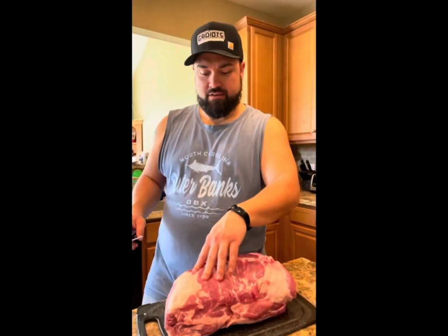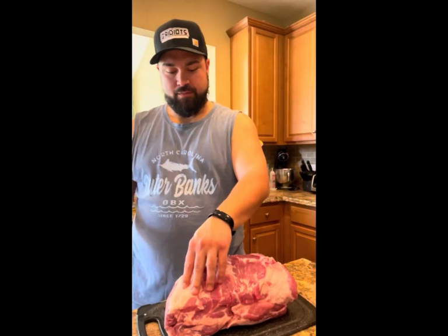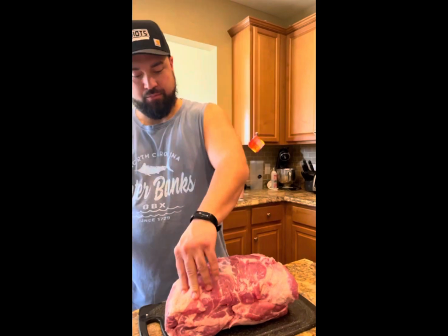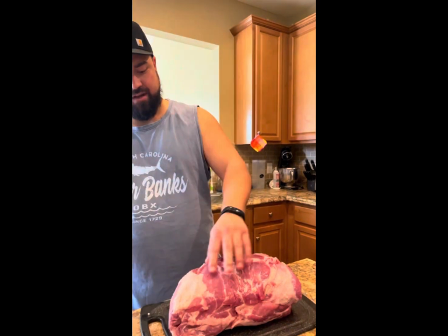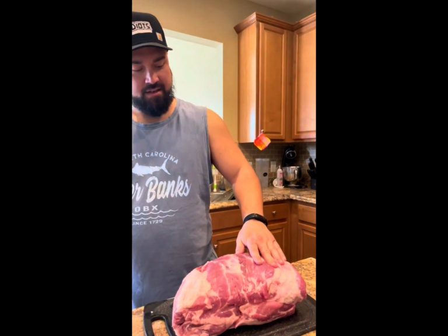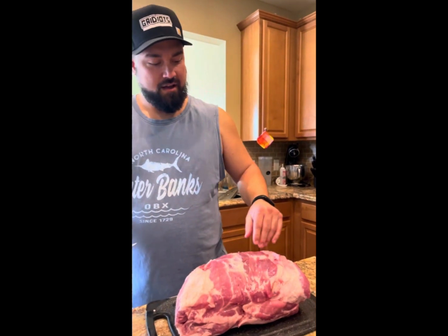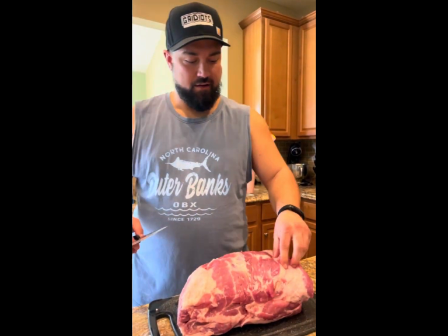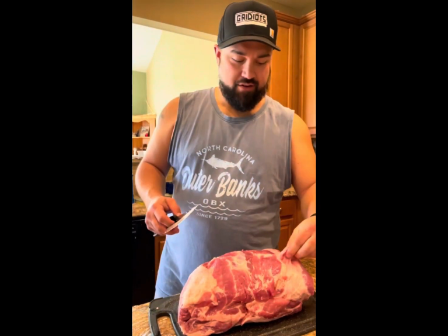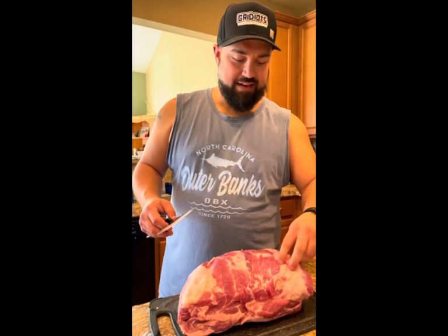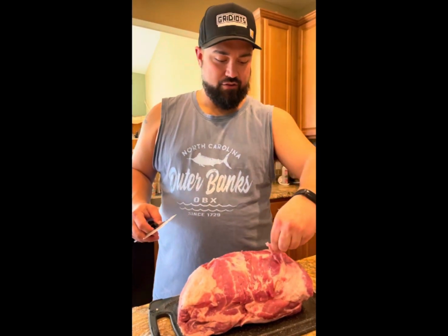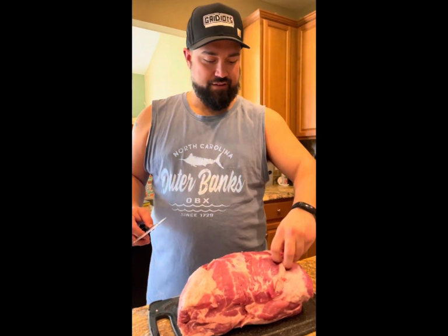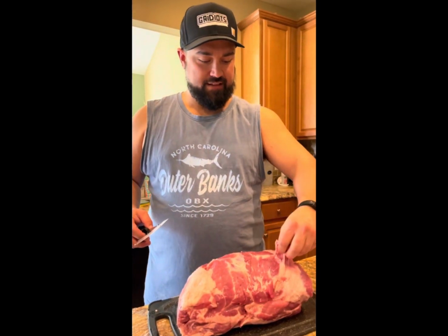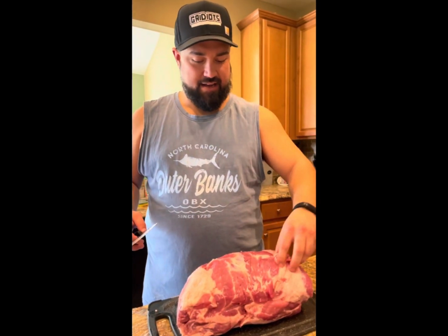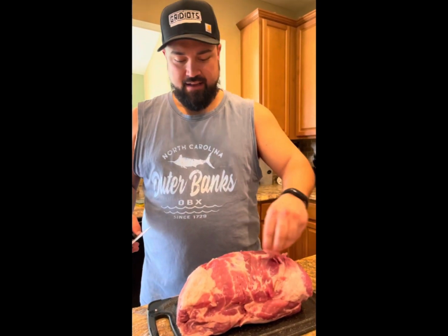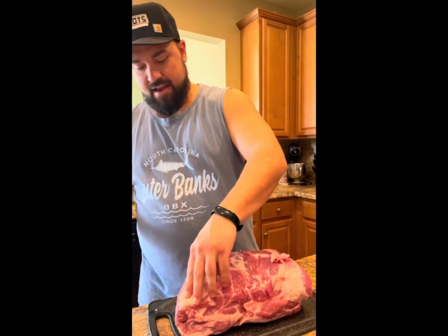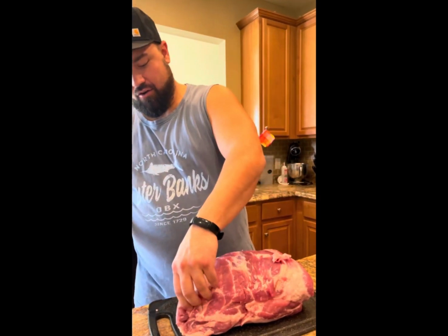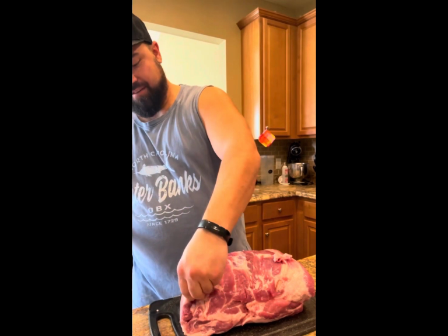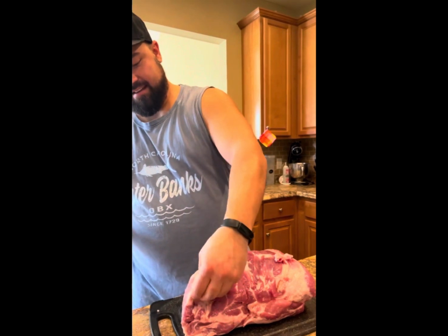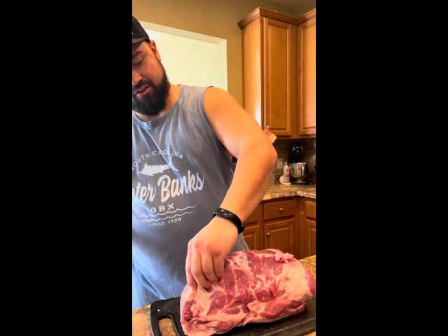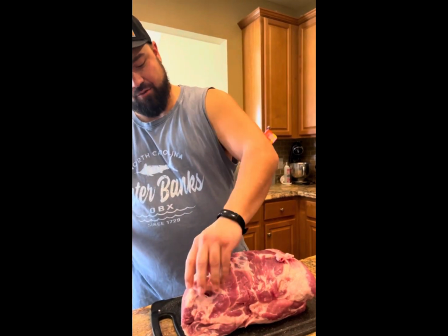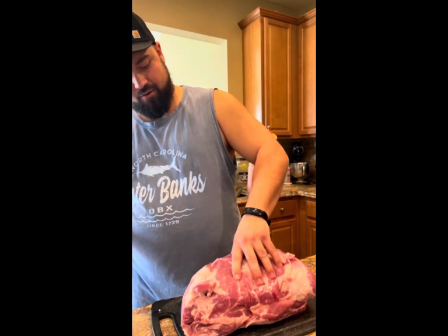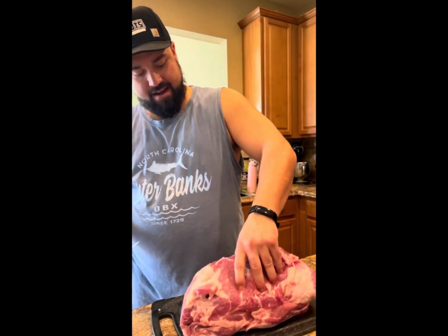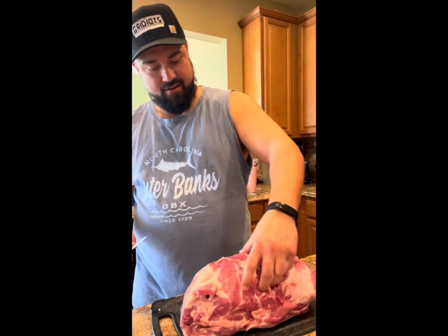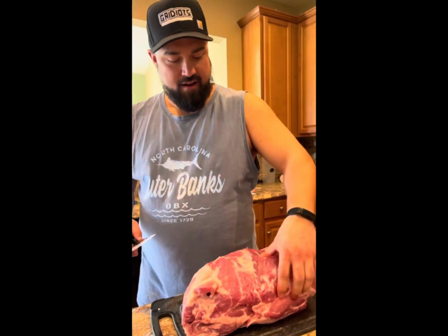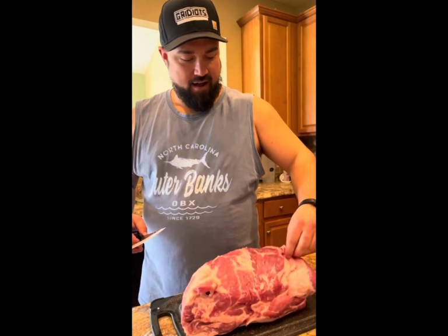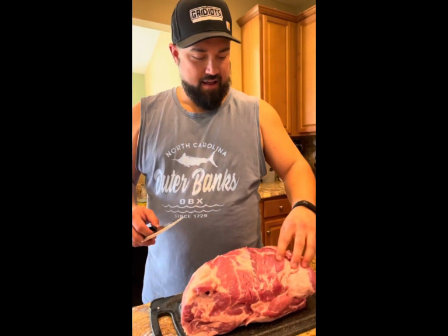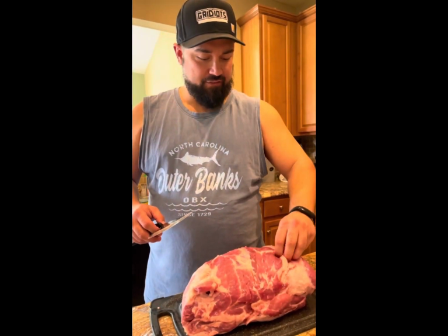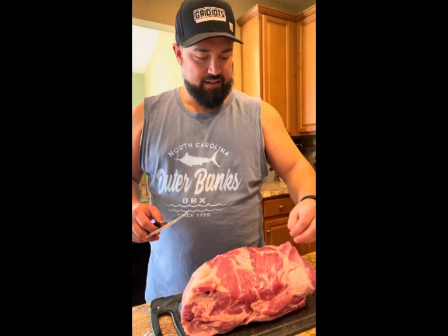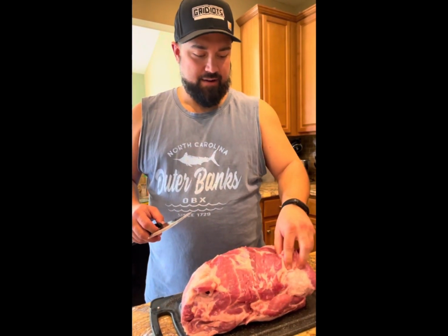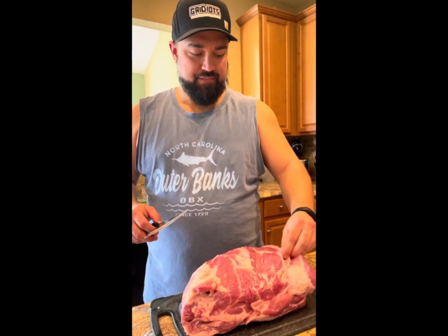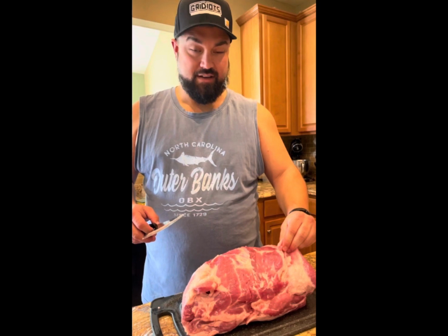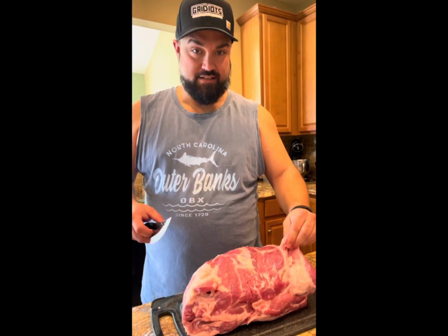Go ahead and trim up these pork butts. You want to make sure you get any of the loose stuff and any of the hard fat that's not going to render well out of there. After we get it cleaned up, we'll get it seasoned.